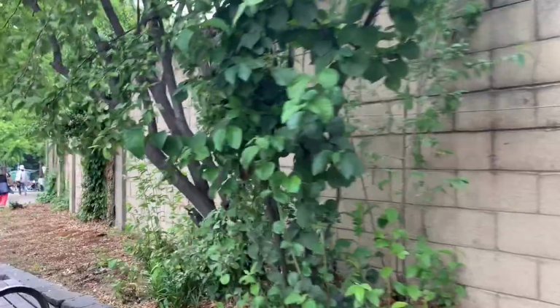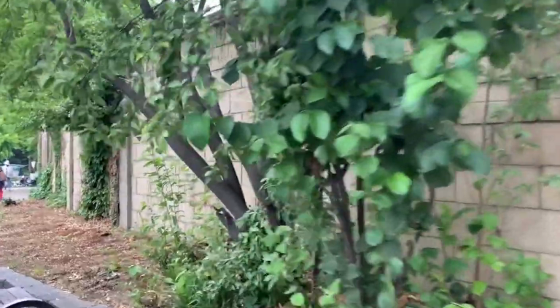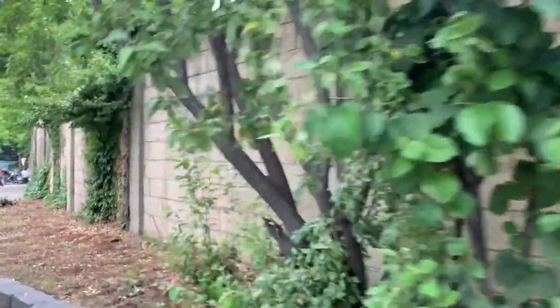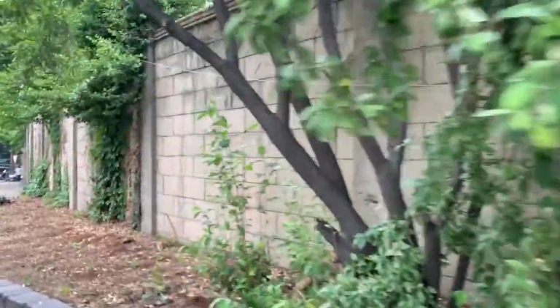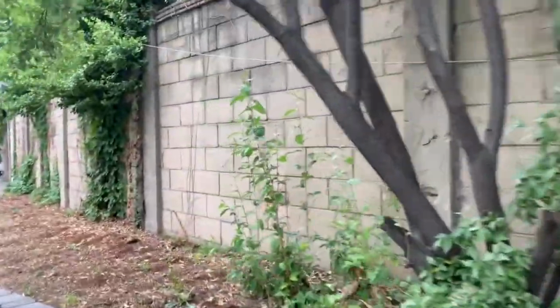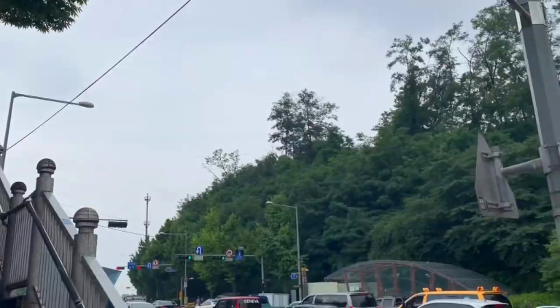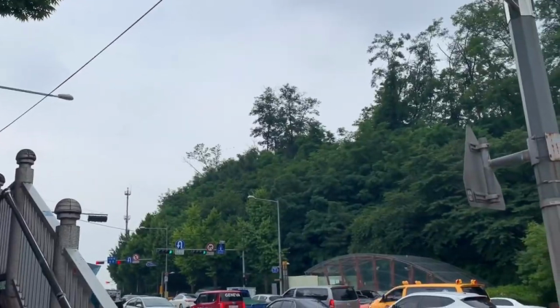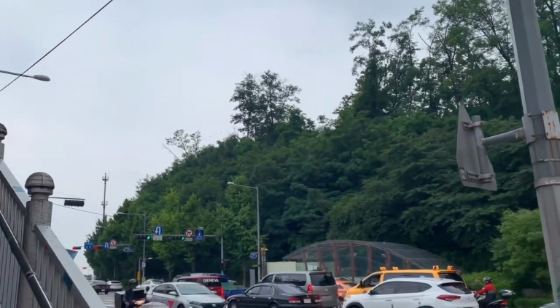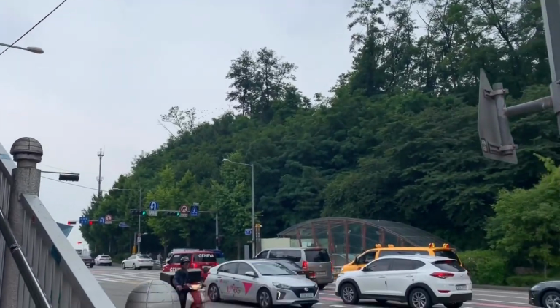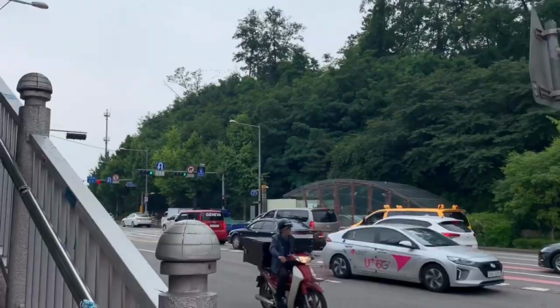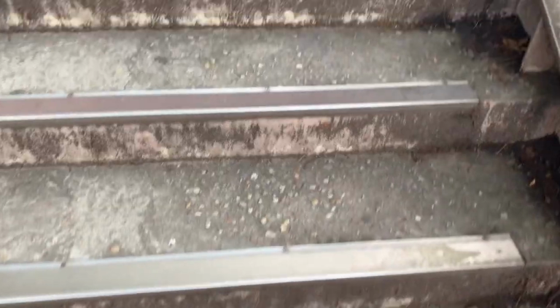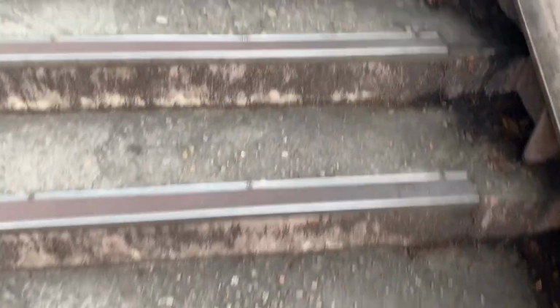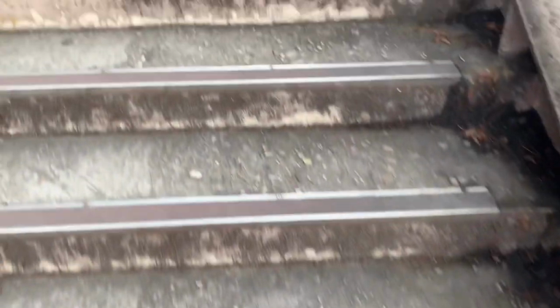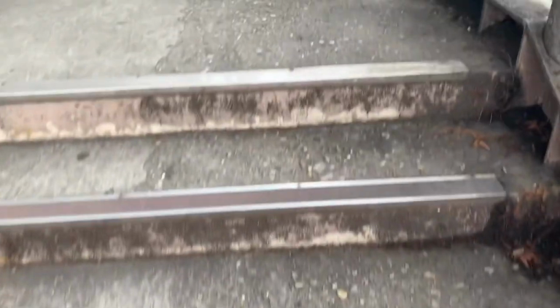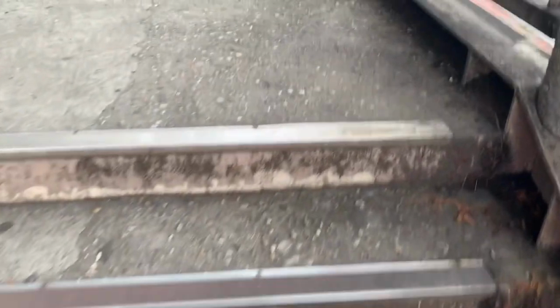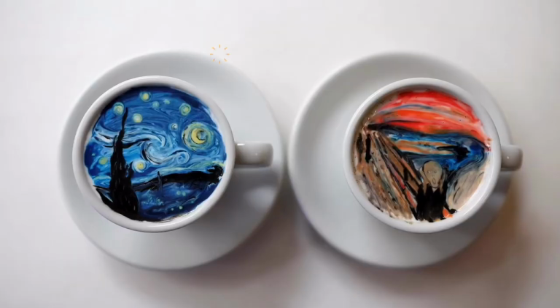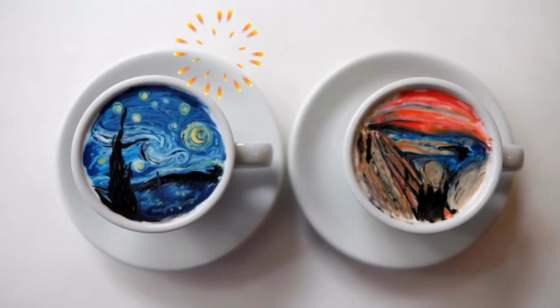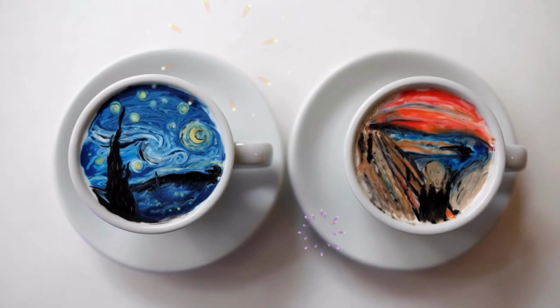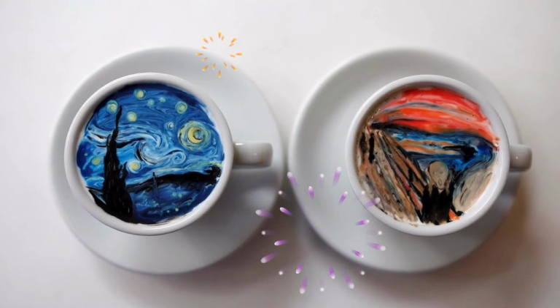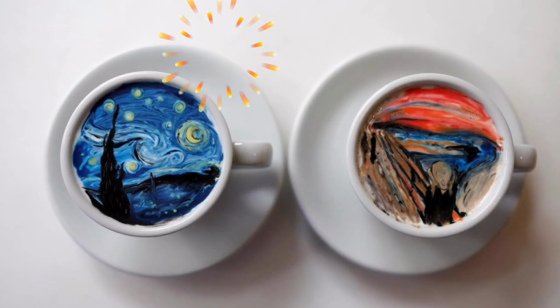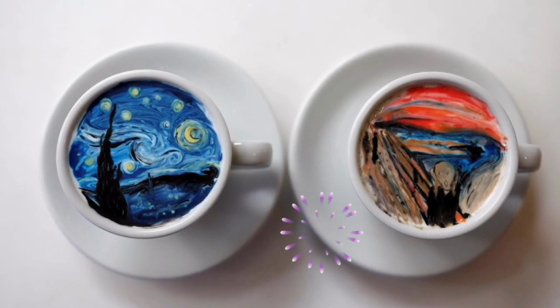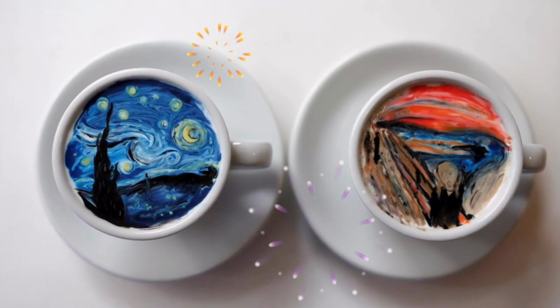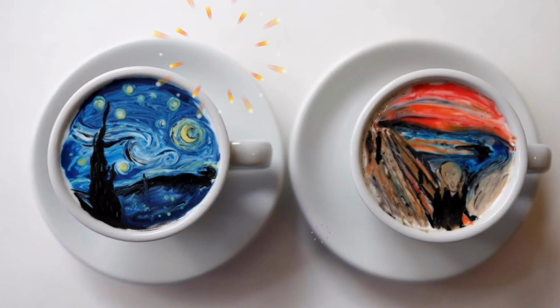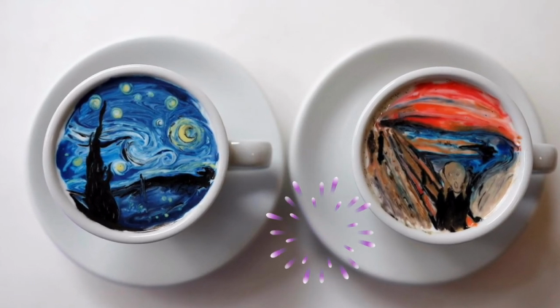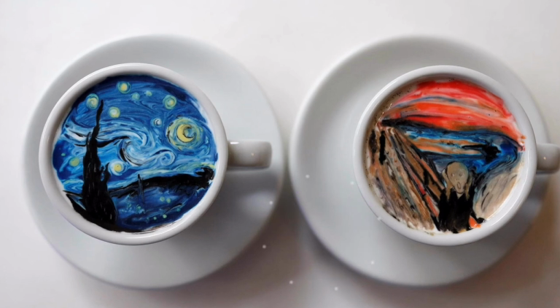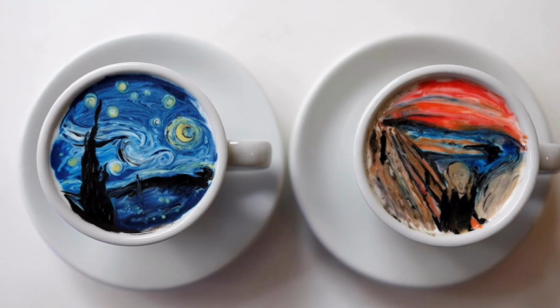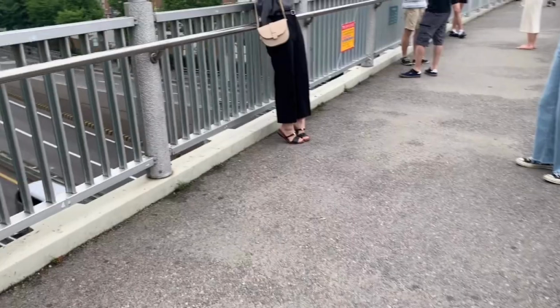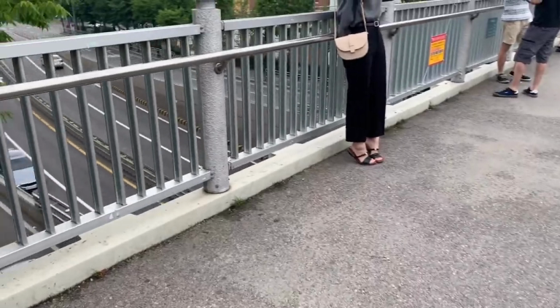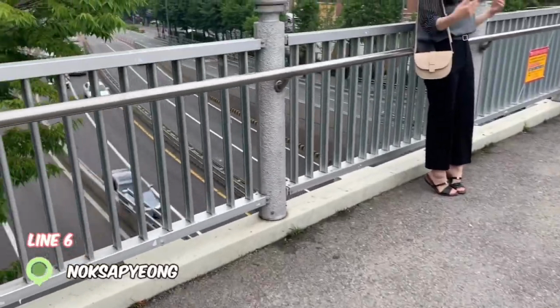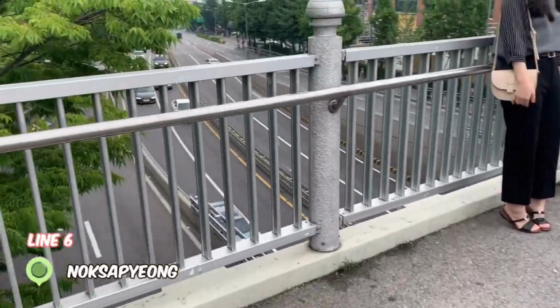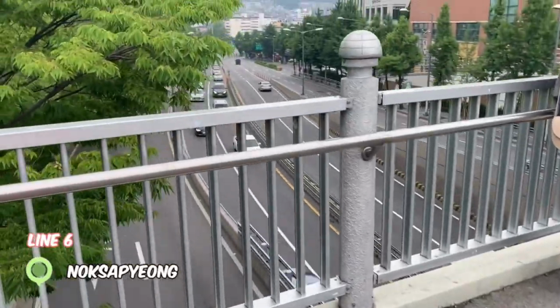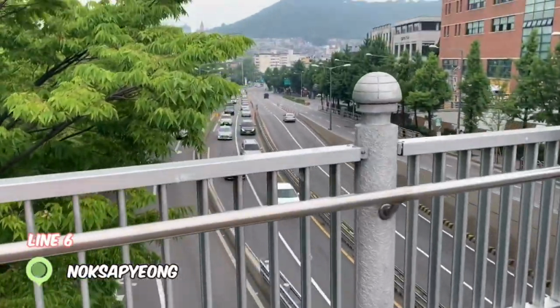The Sea Thru Cafe in Seoul is well known for its artistic cups of coffee. If you watched the Korean variety show Busted, you might remember an episode where they visited a cafe that replicates famous paintings on its lattes. That's where we're off to.